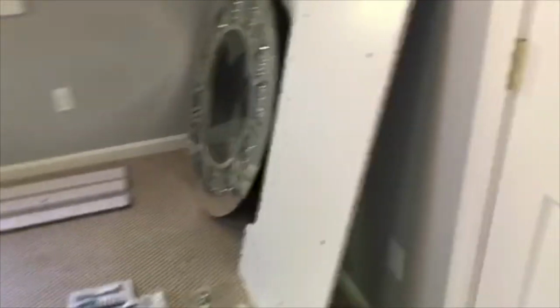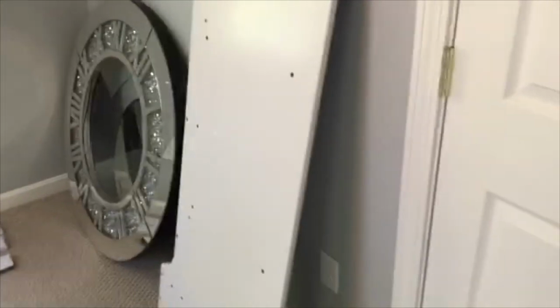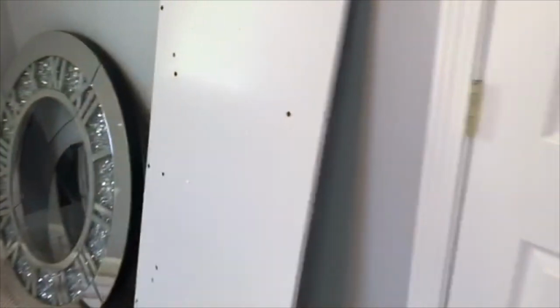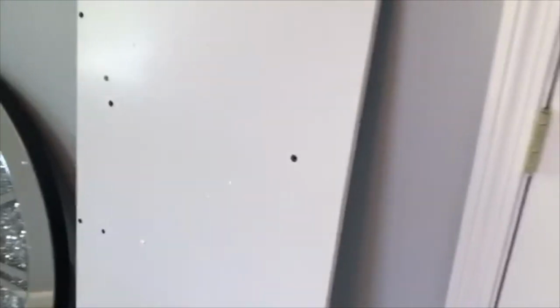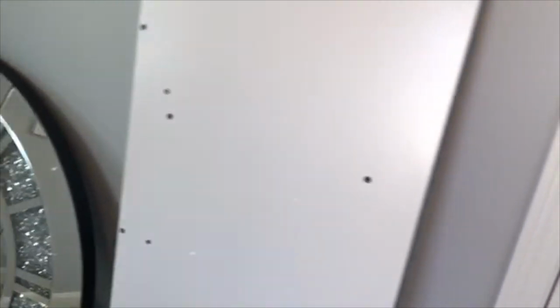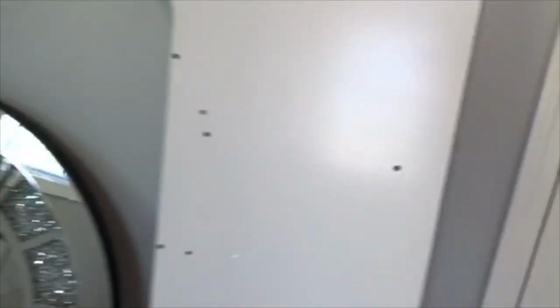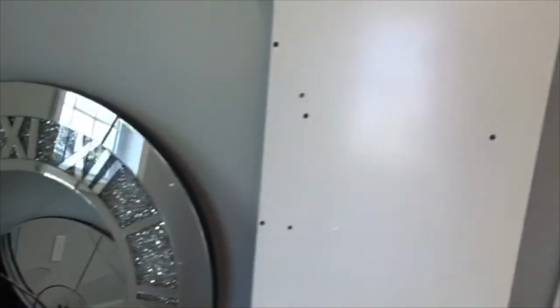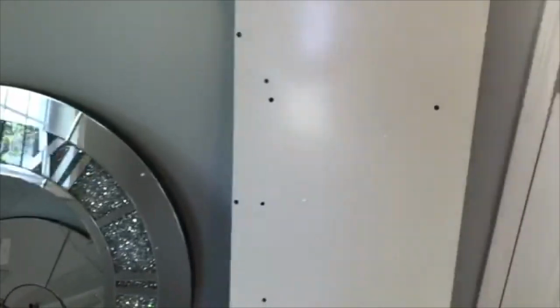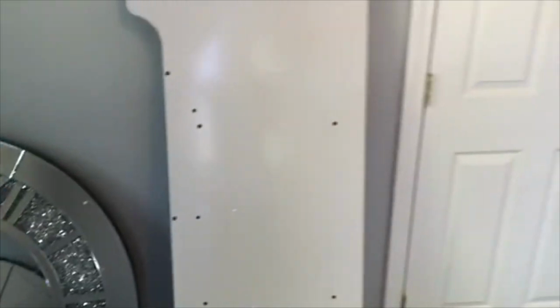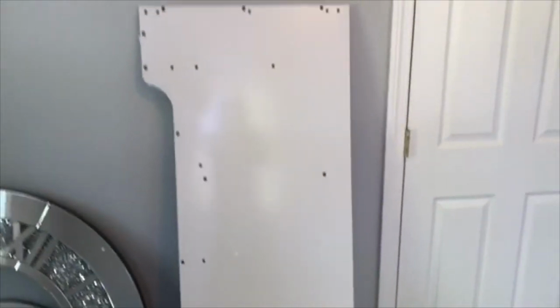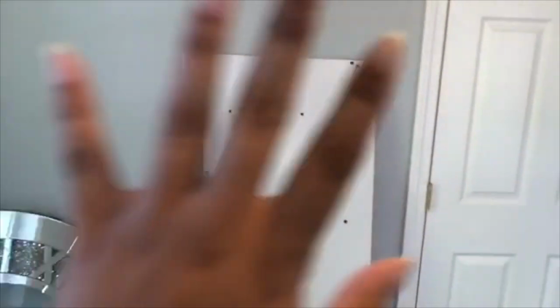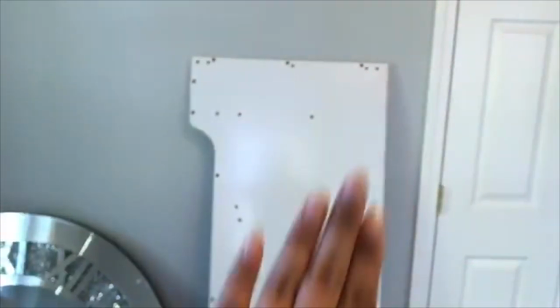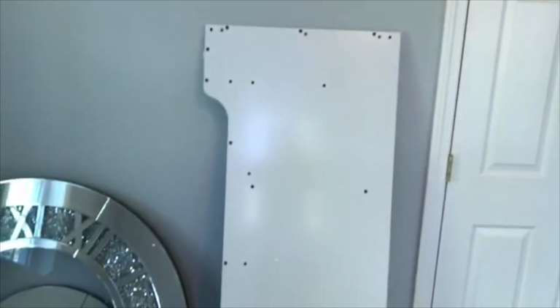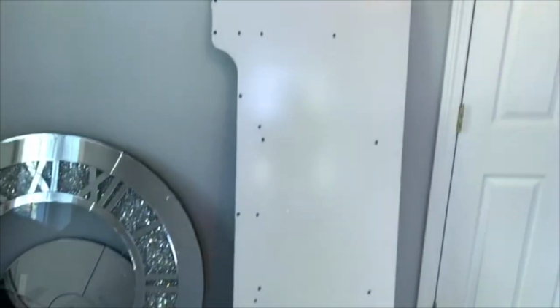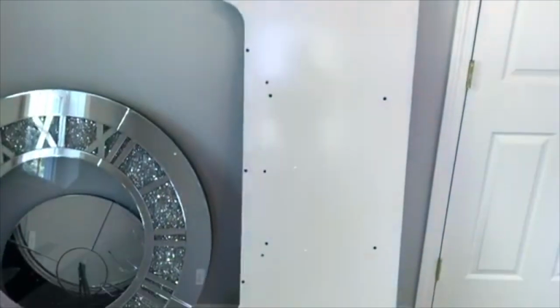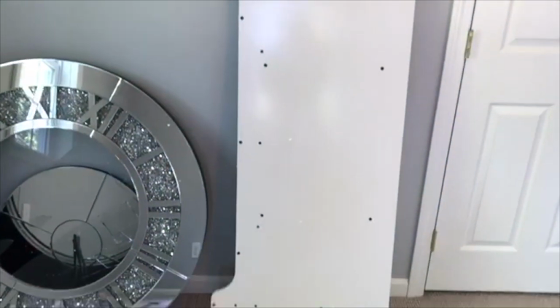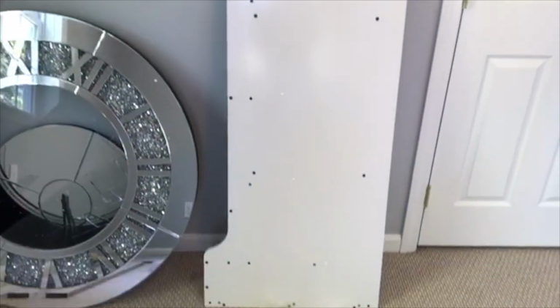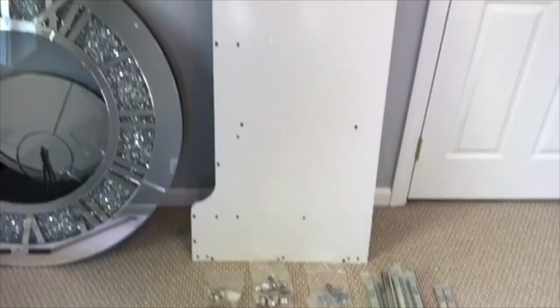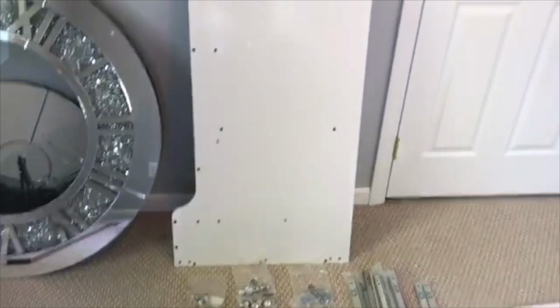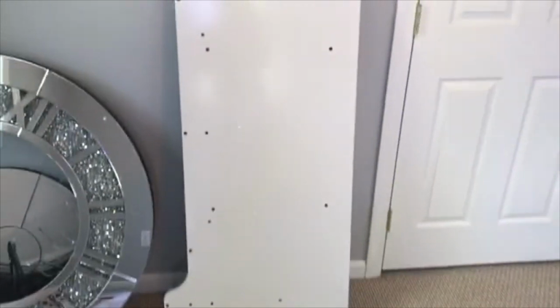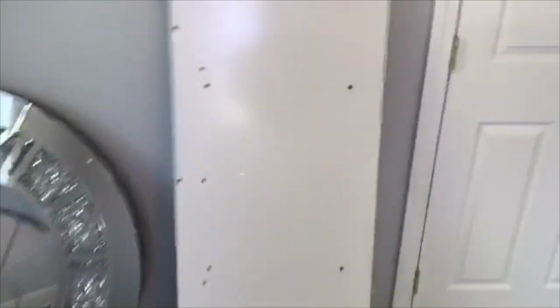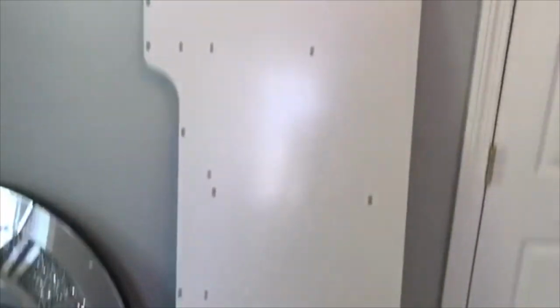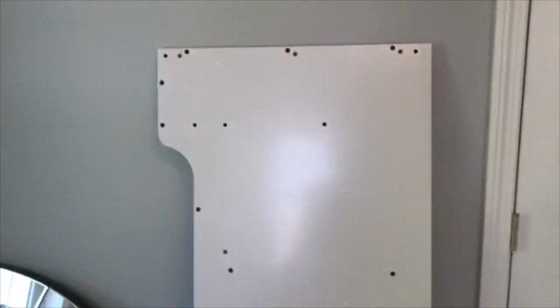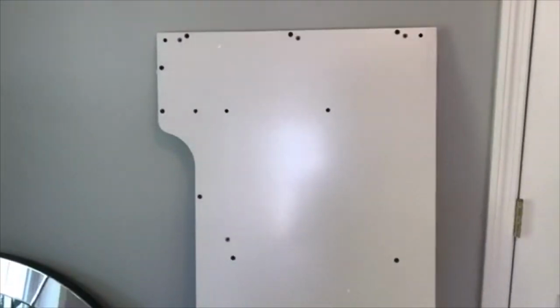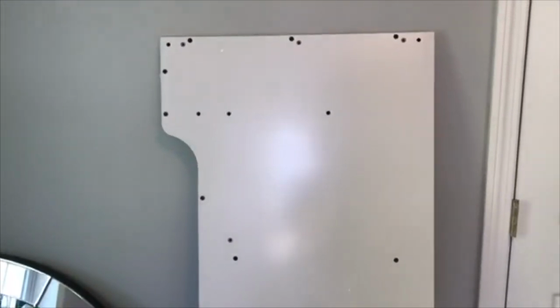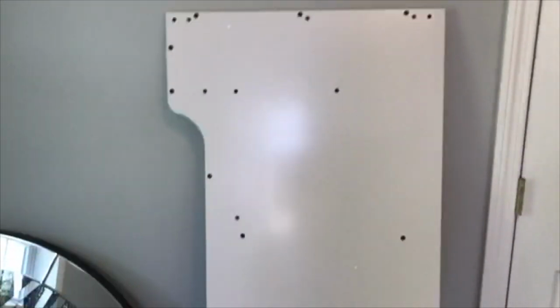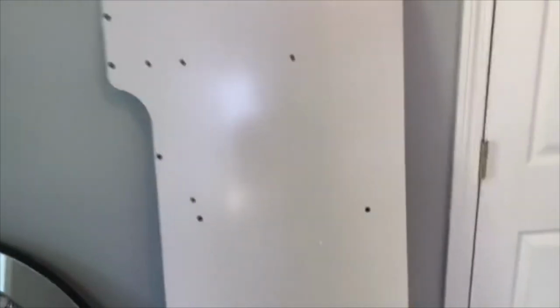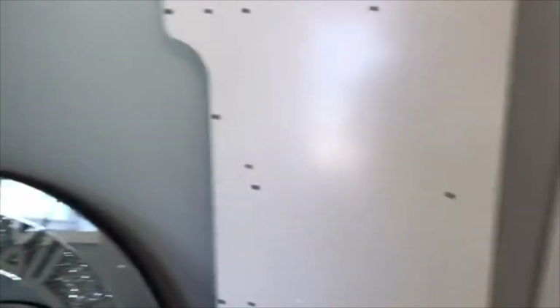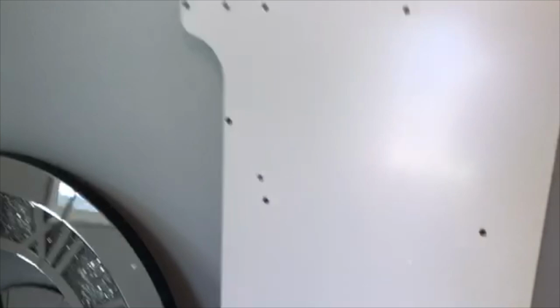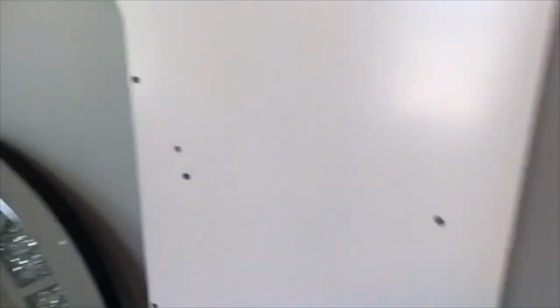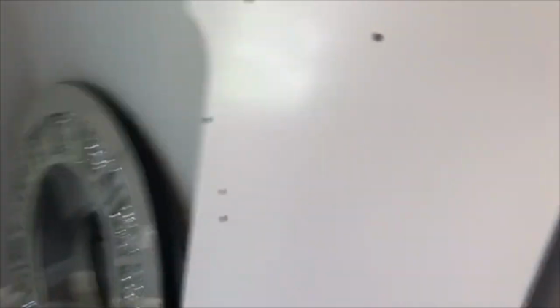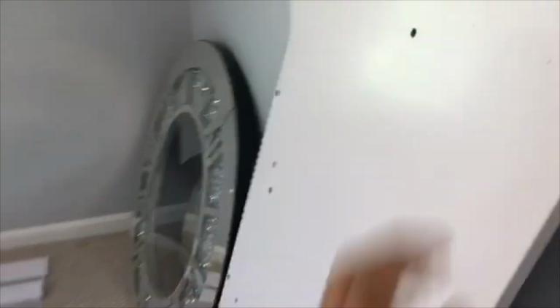The one thing I'm not showing you right now because it's in the other room is the glass that will go on top of the table. And here it is — it's super long. This is the 59-inch length, I think, and it's gorgeous.